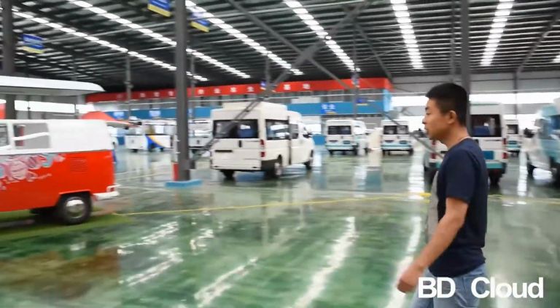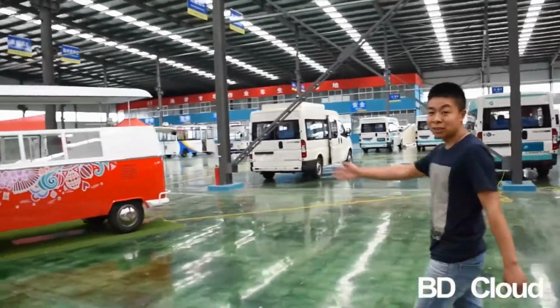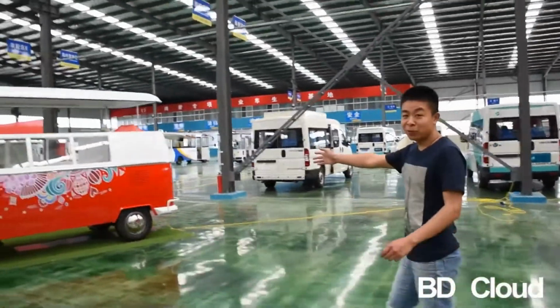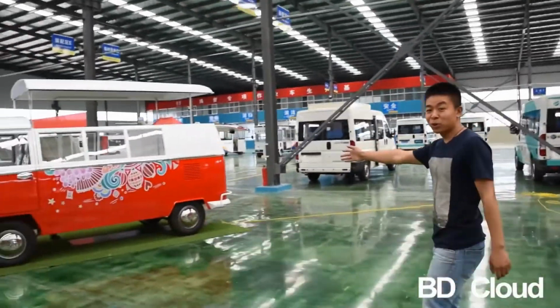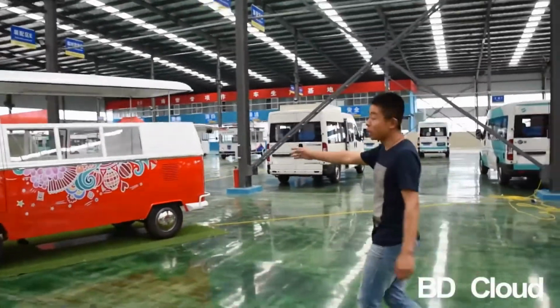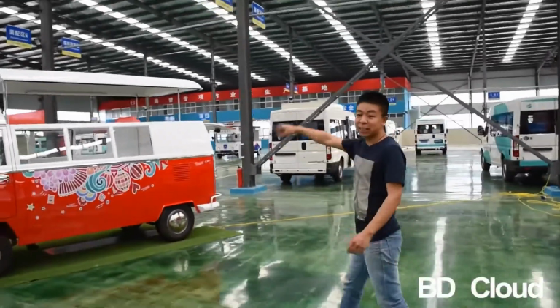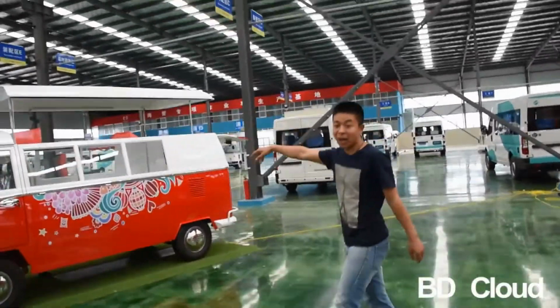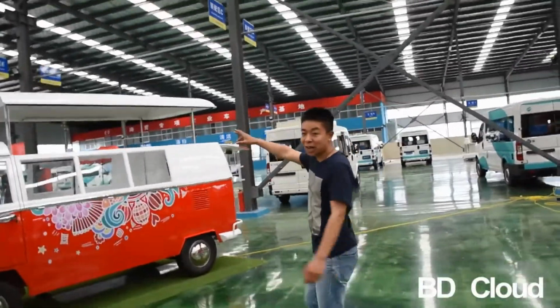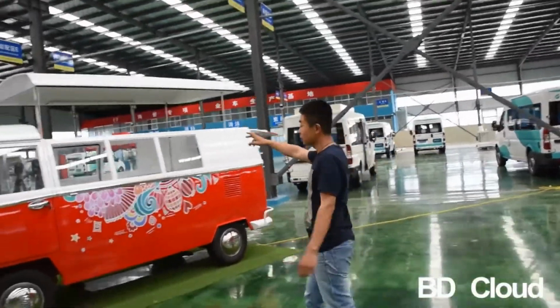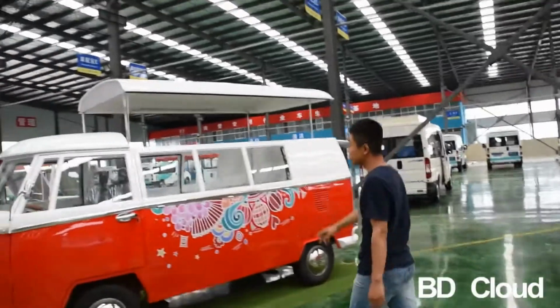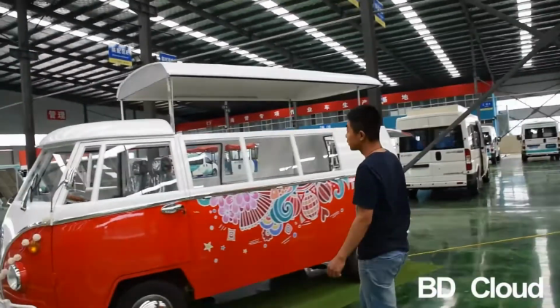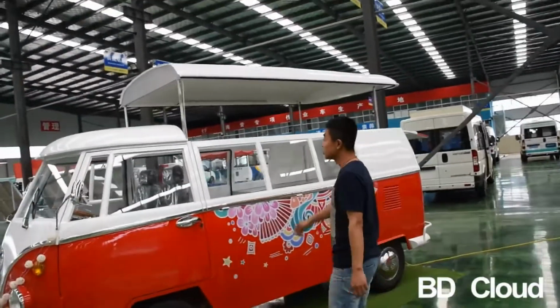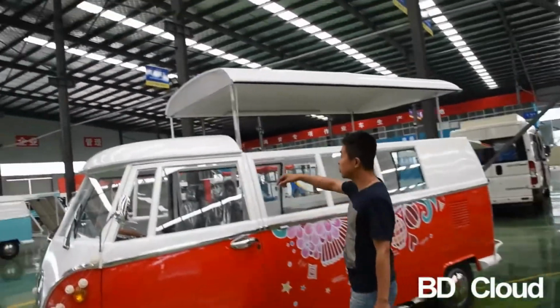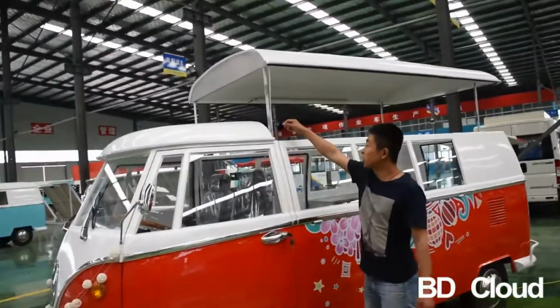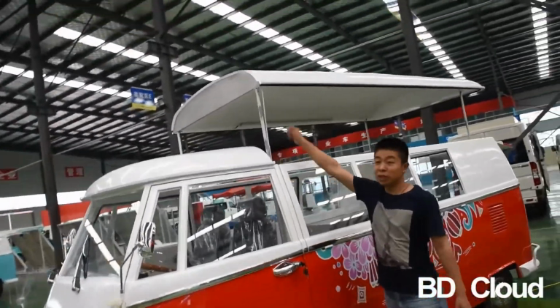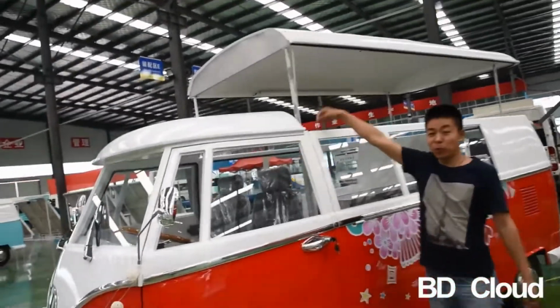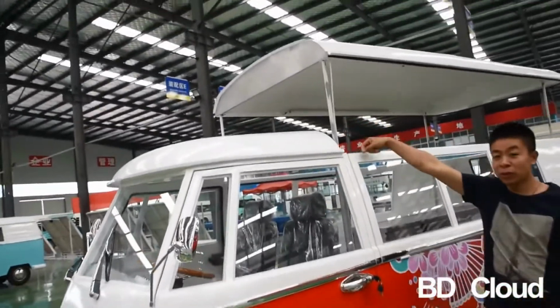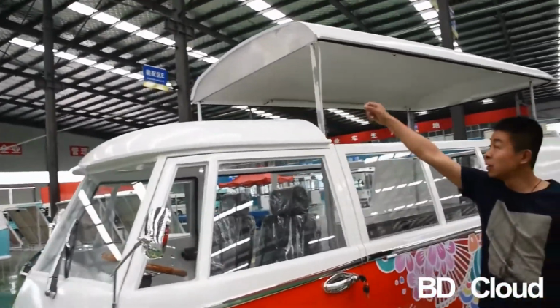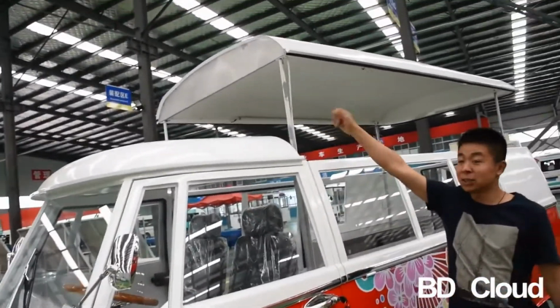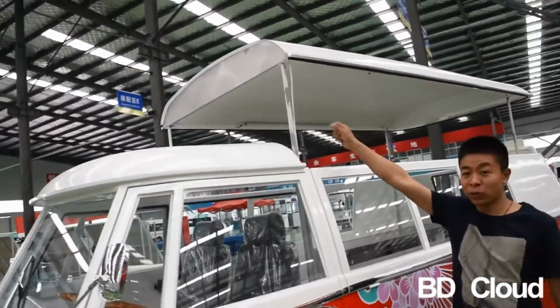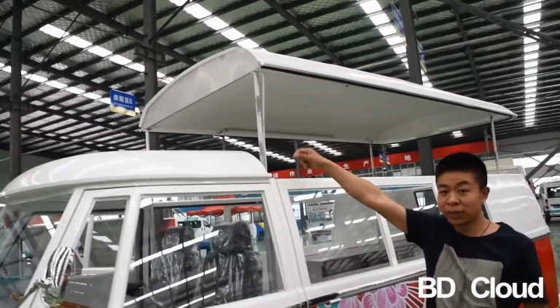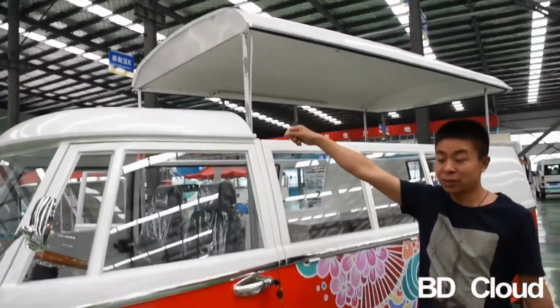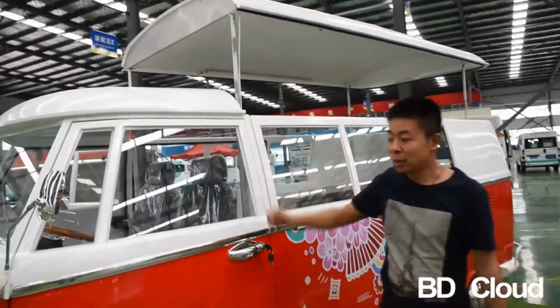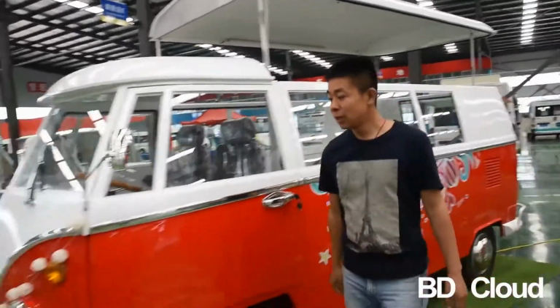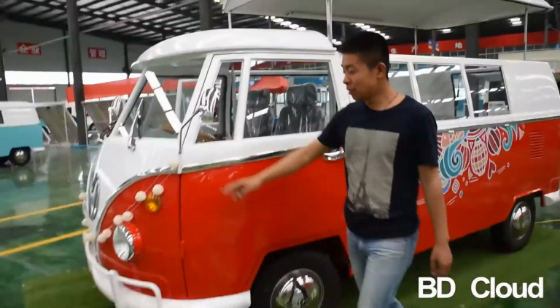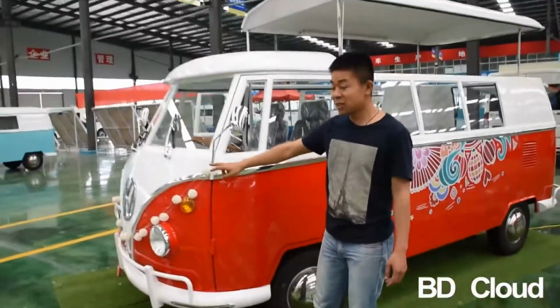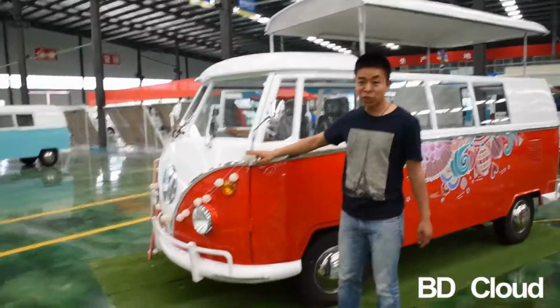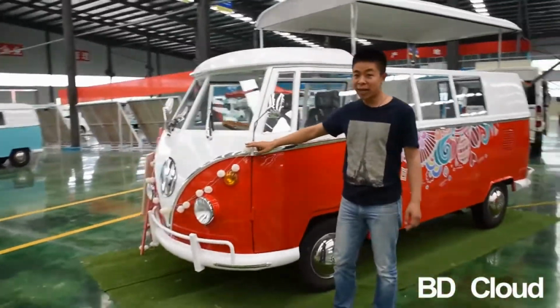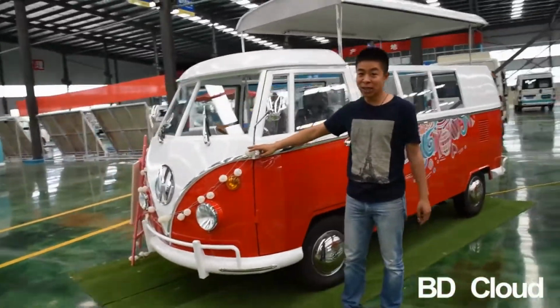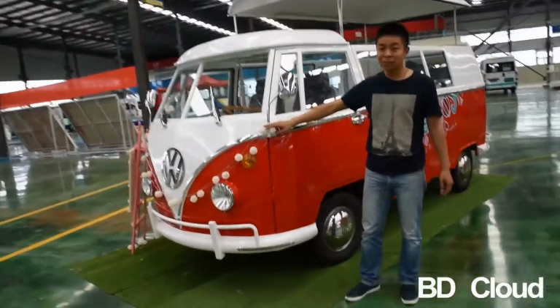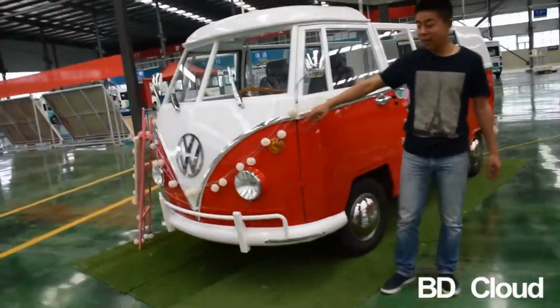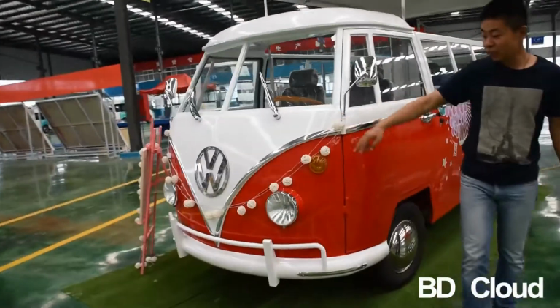Let's see the VWT1 adjustable height type. We can make the pole adjustable here, with a decoration LED light at the front.